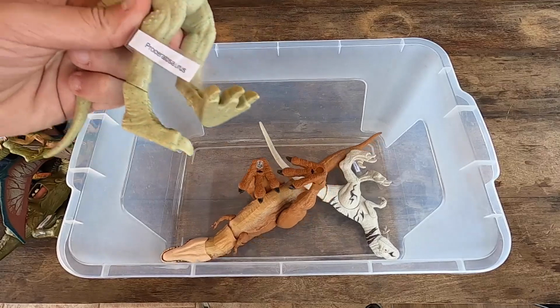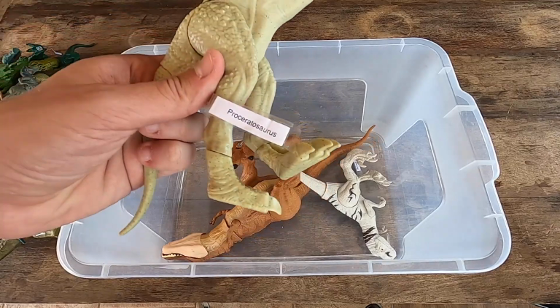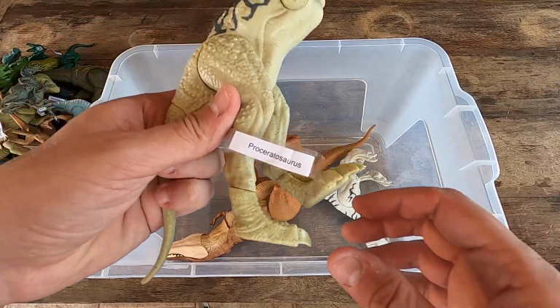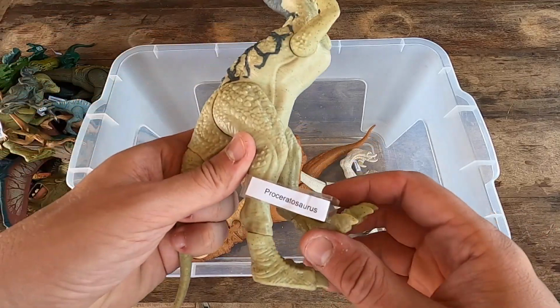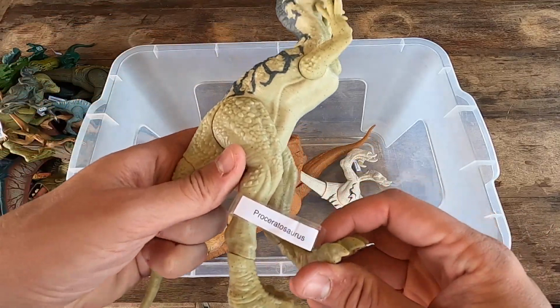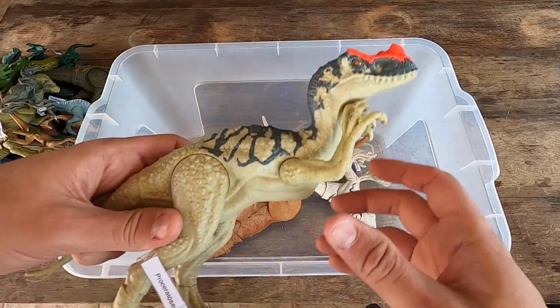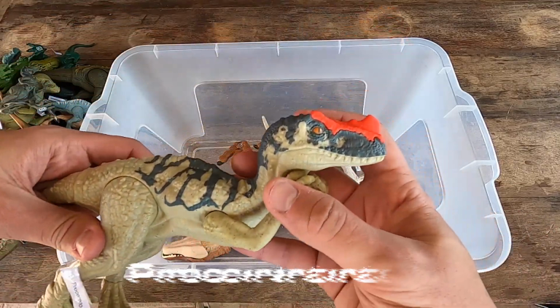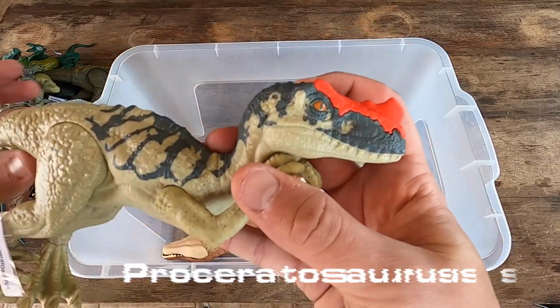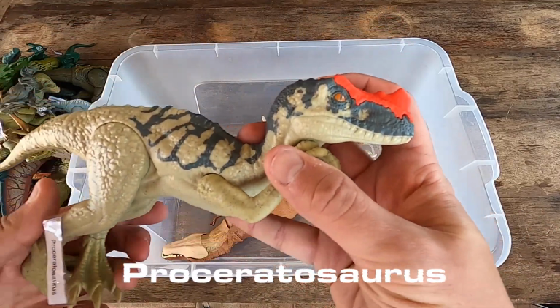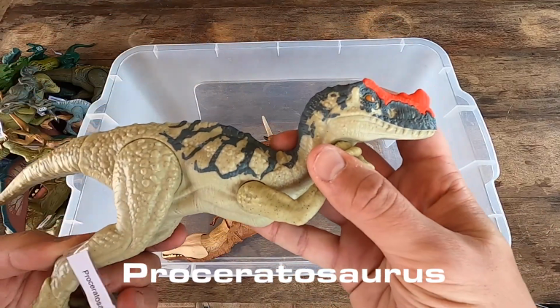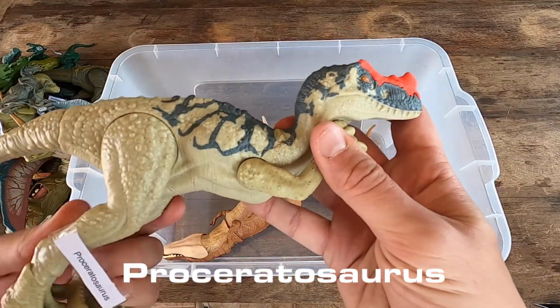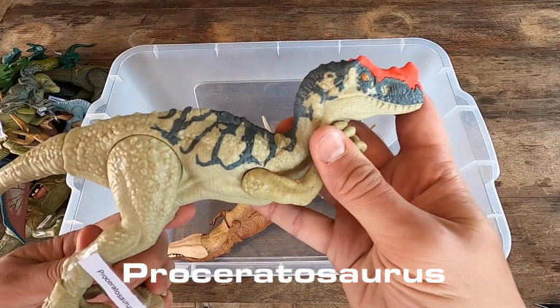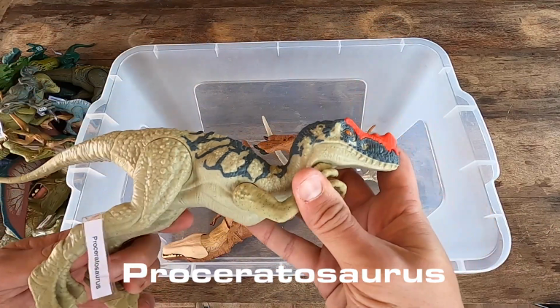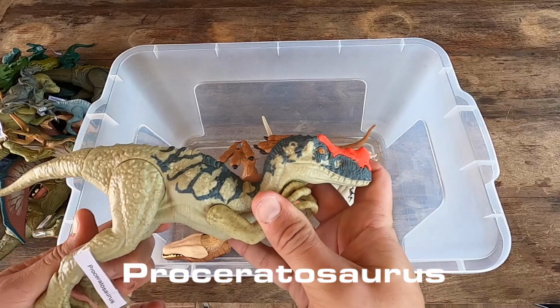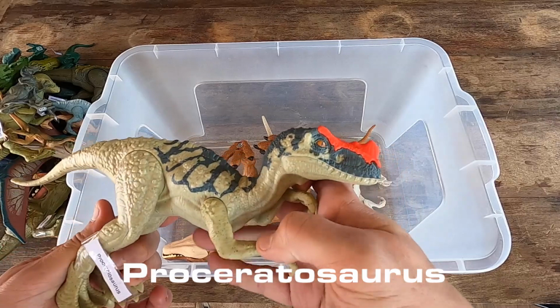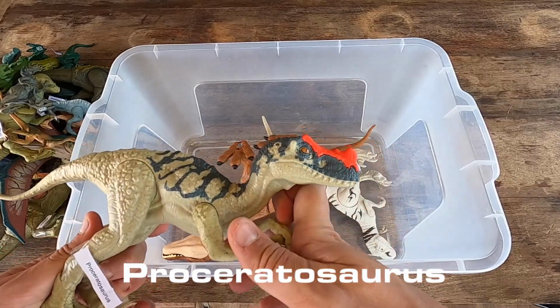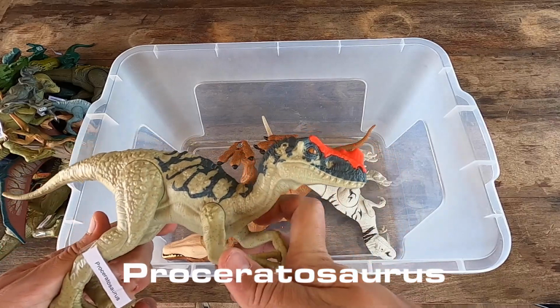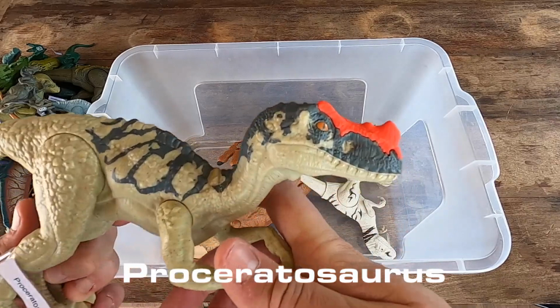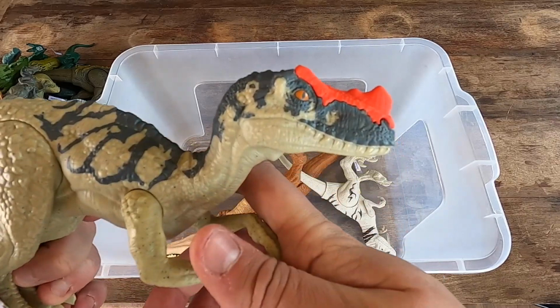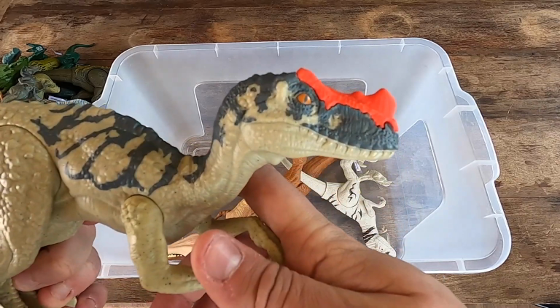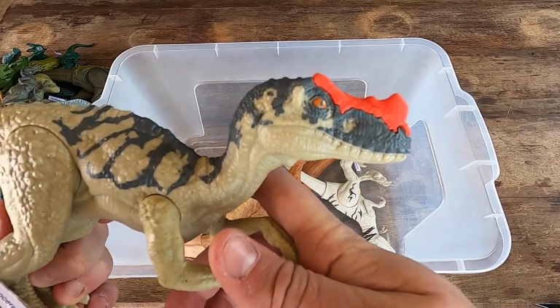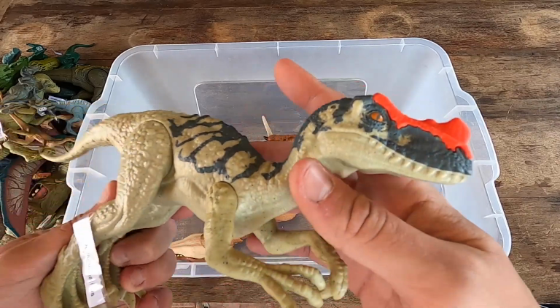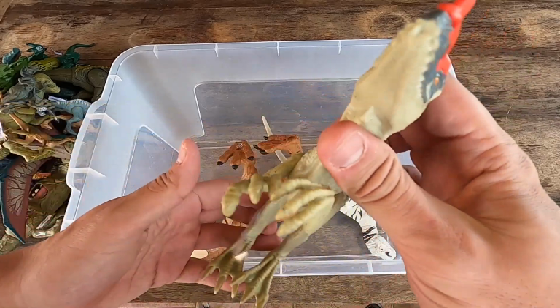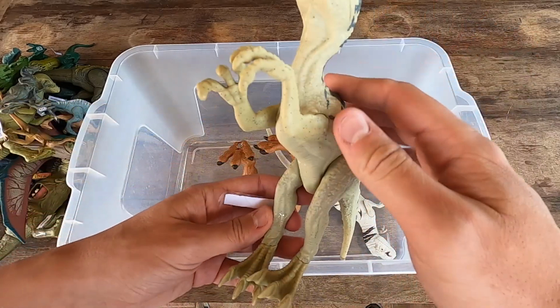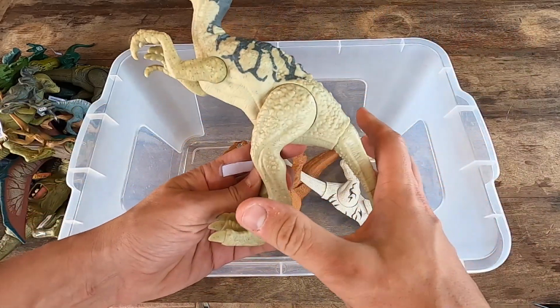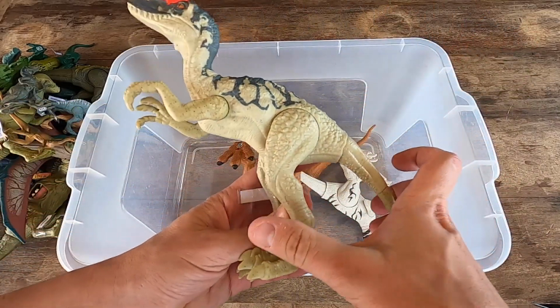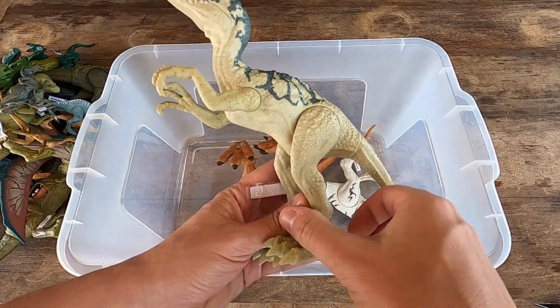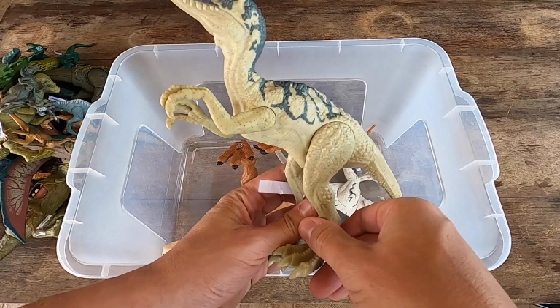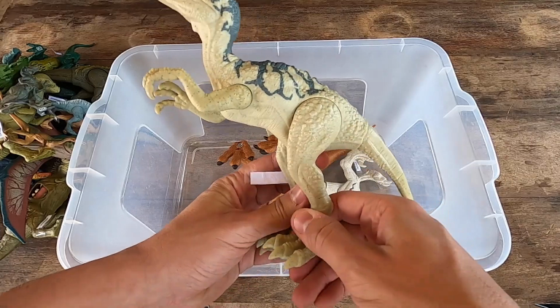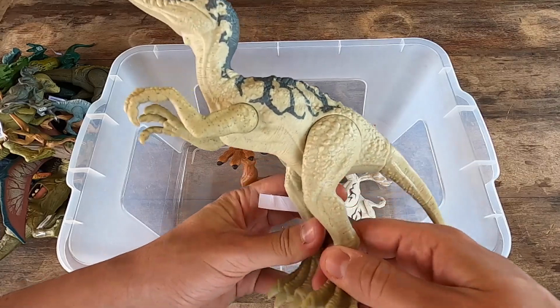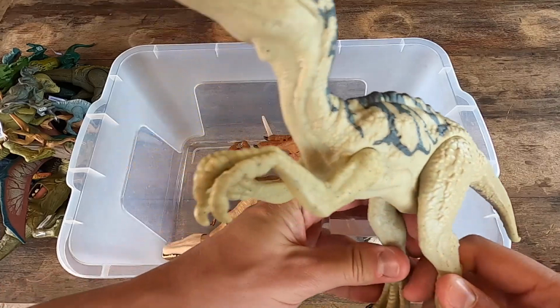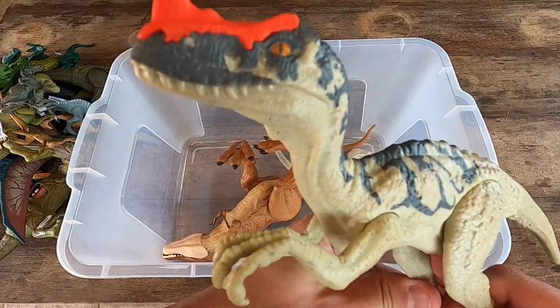We have here Proceratosaurus. Really, really nice Proceratosaurus, guys. What do you think? Let's see this dinosaur in 3D.